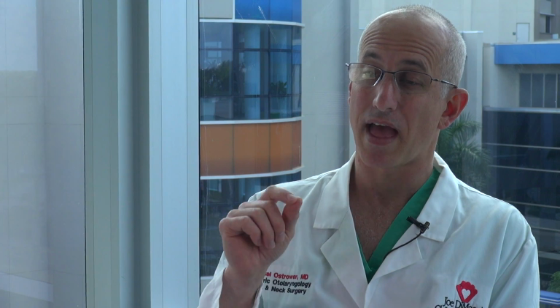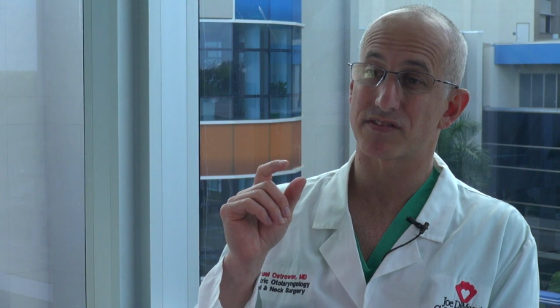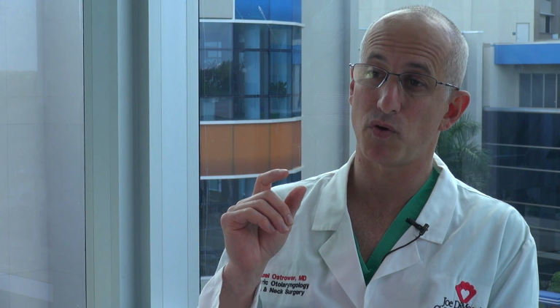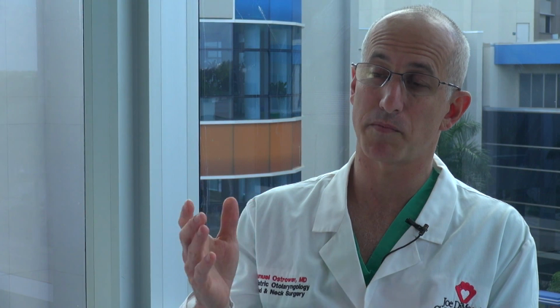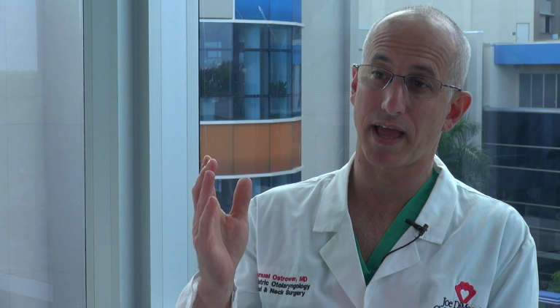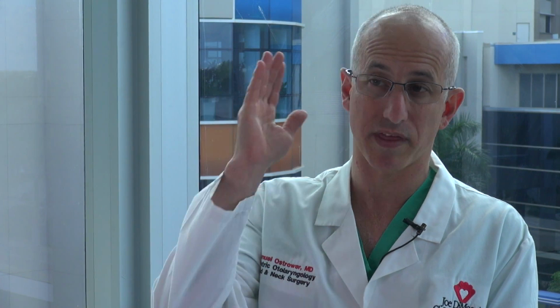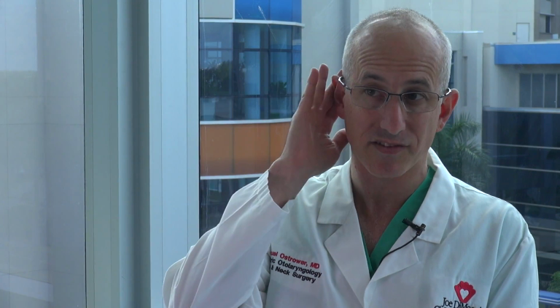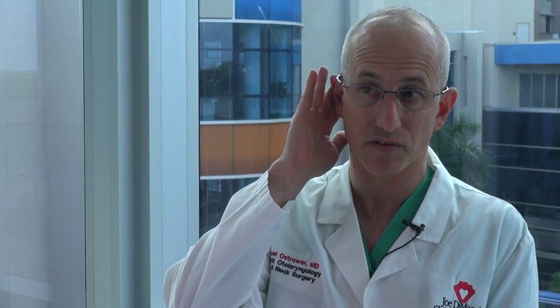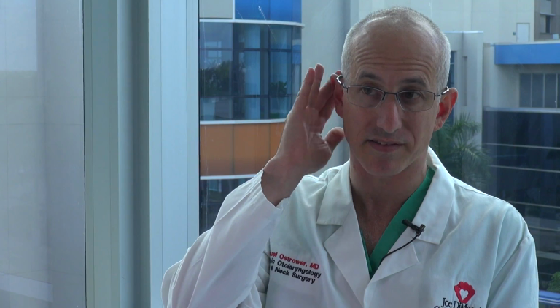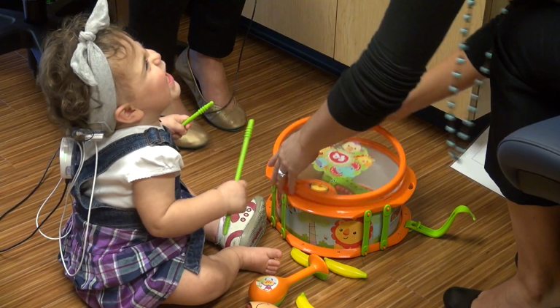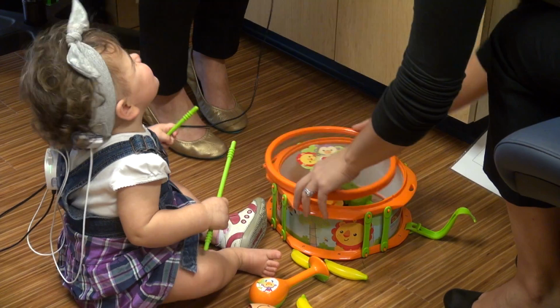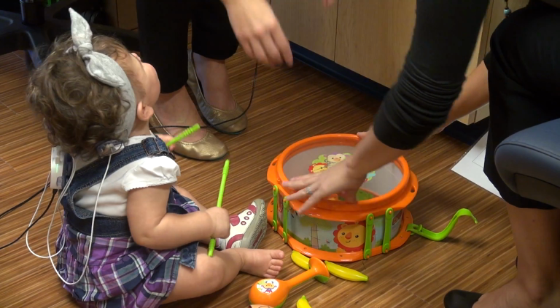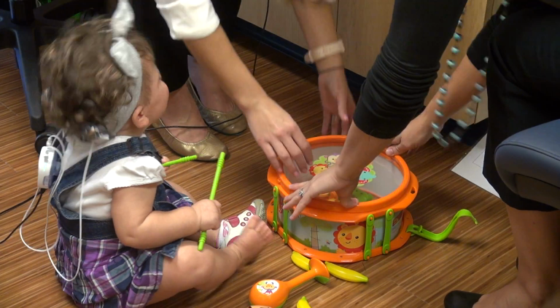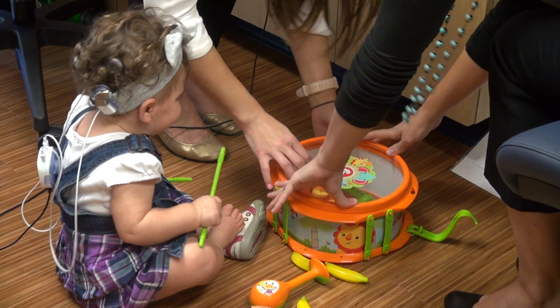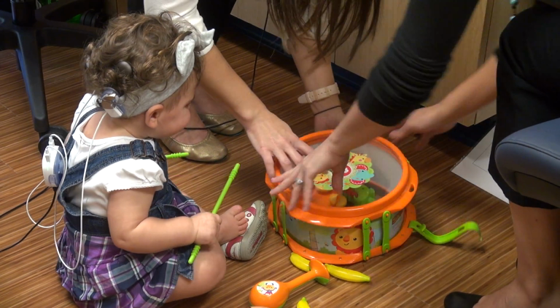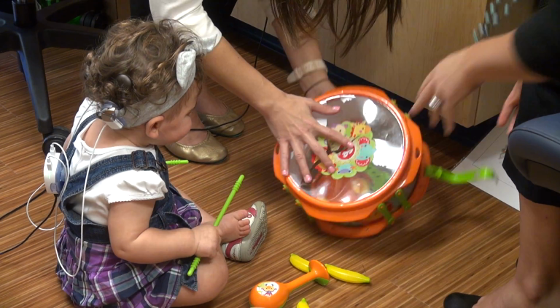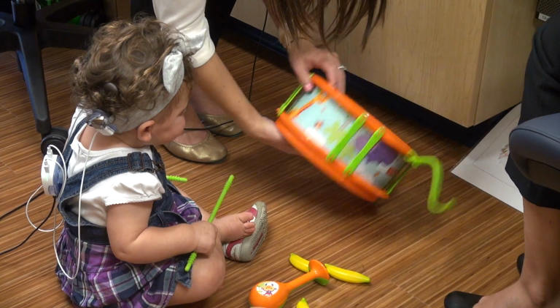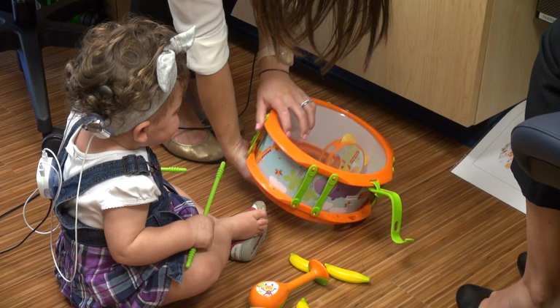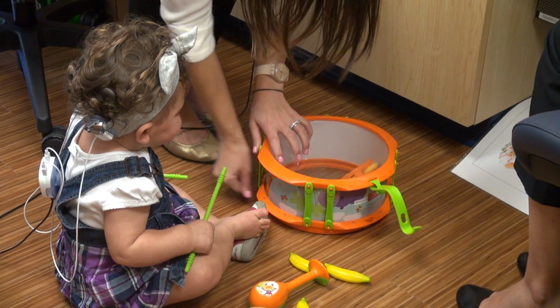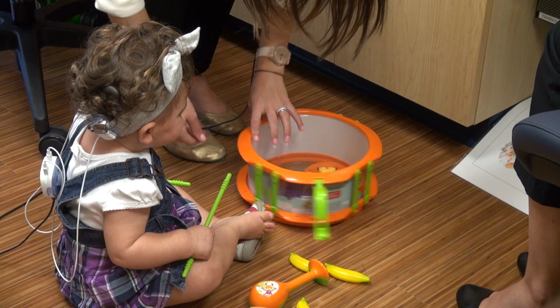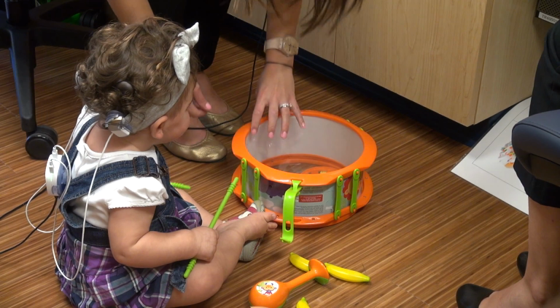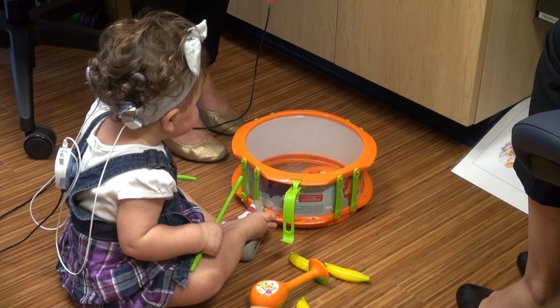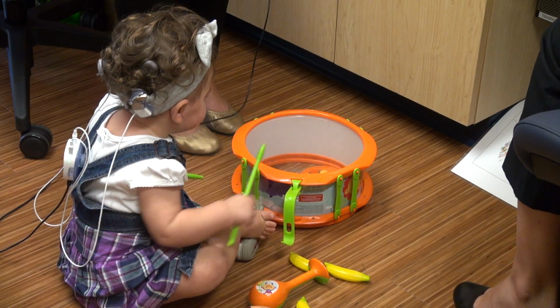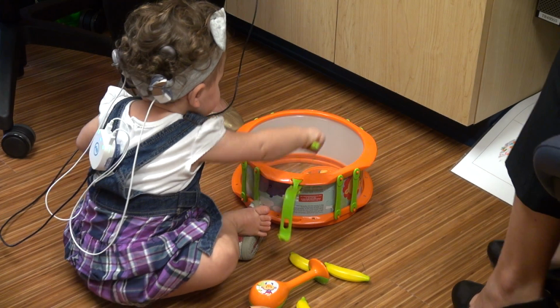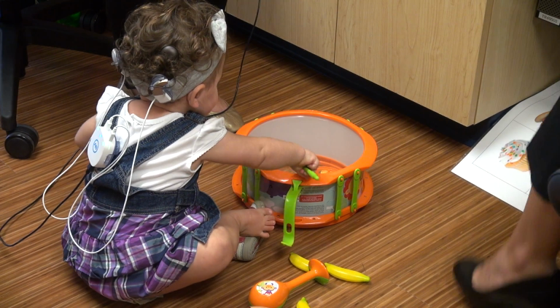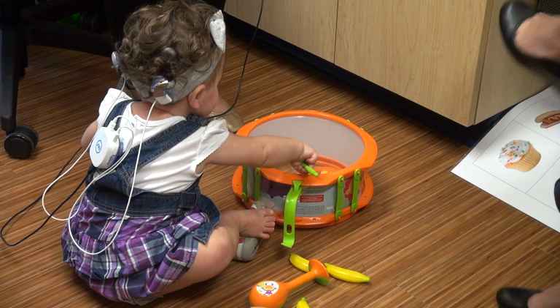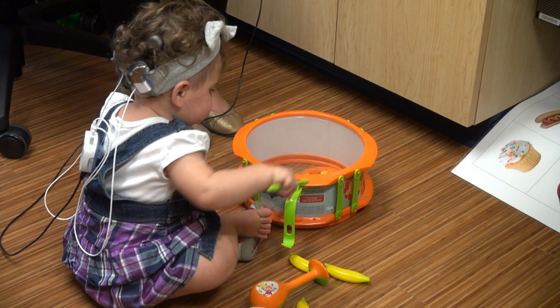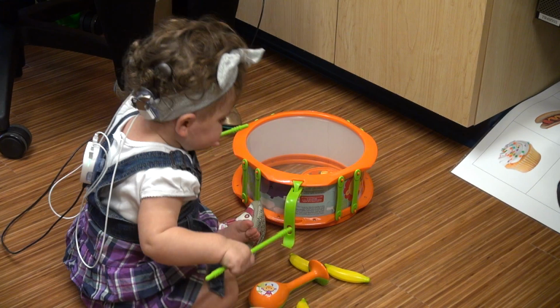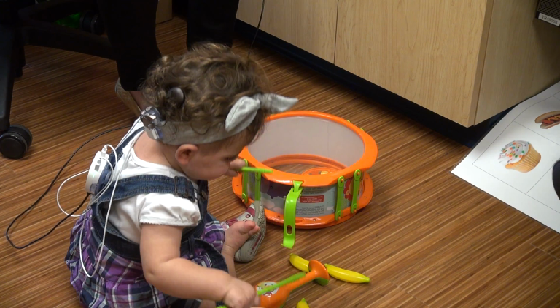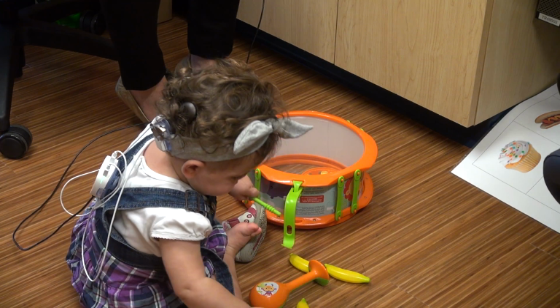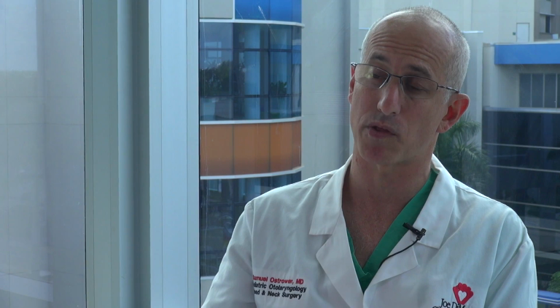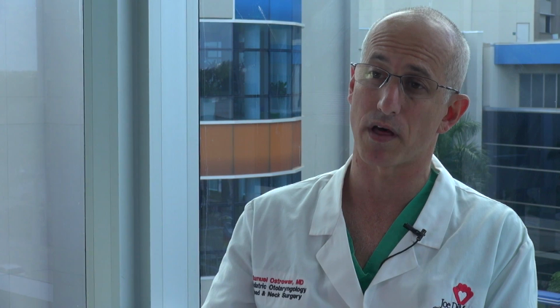This computer communicates with an external device that's actually worn — it looks similar to a hearing aid — through a magnet. These two portions of the cochlear implant communicate with one another.